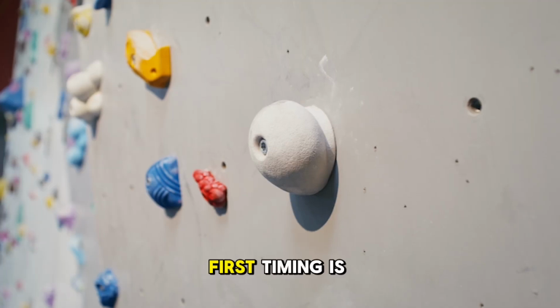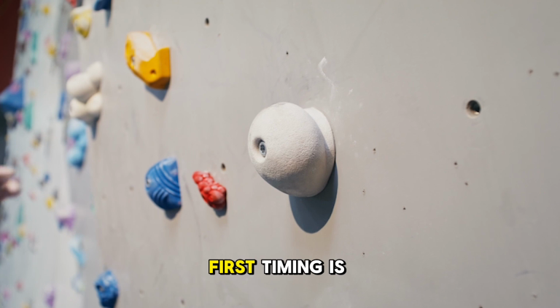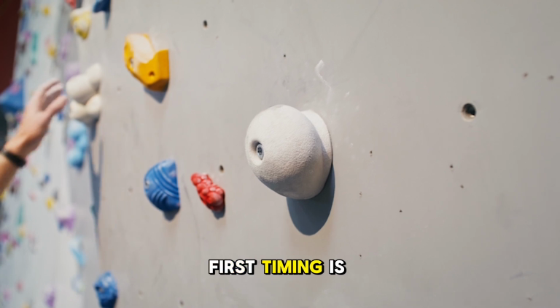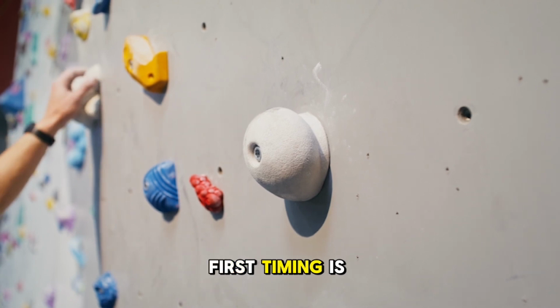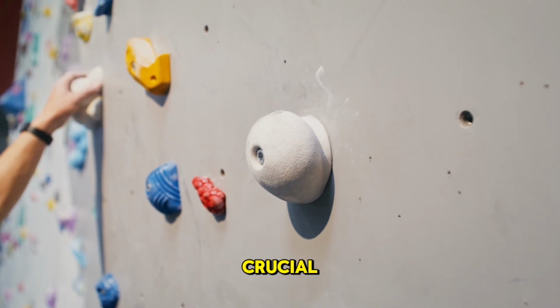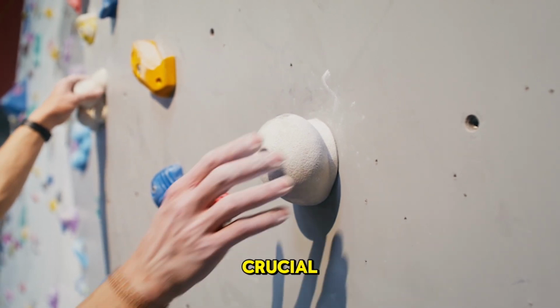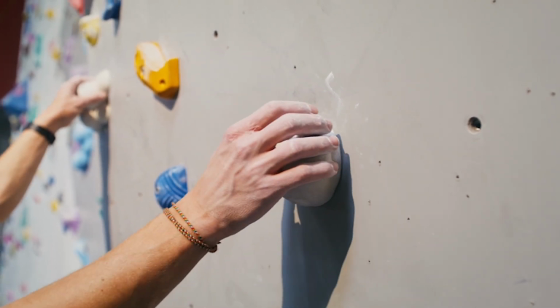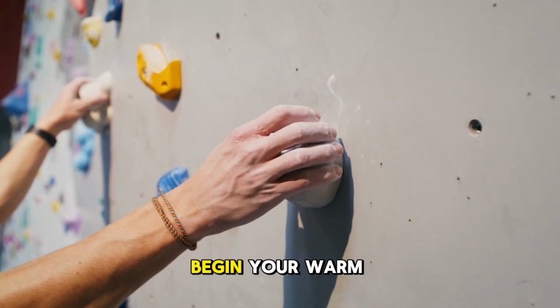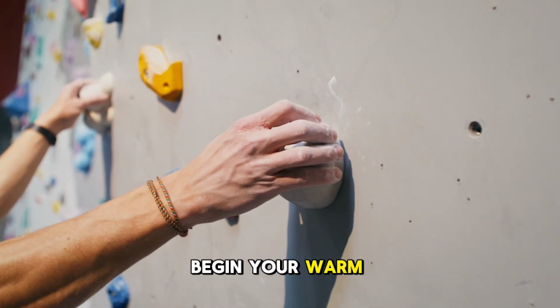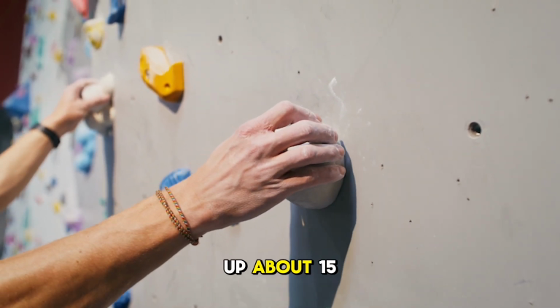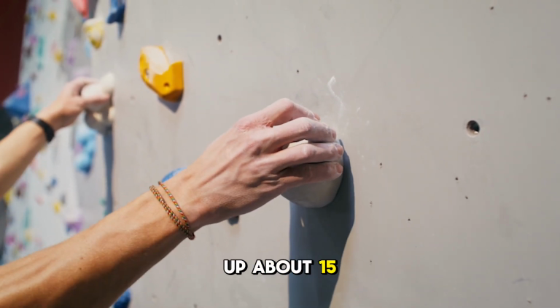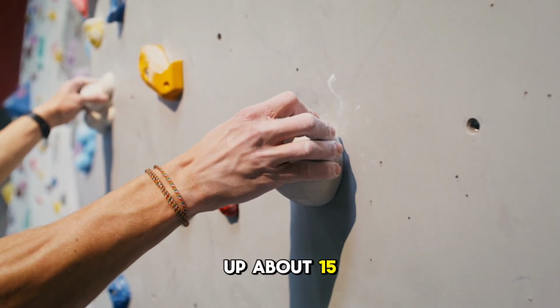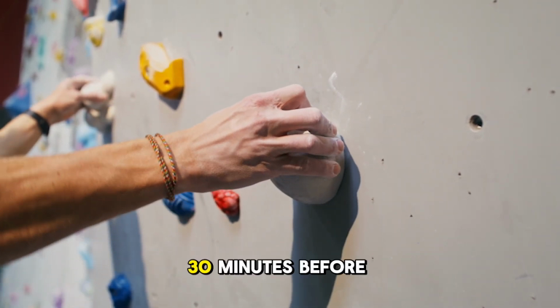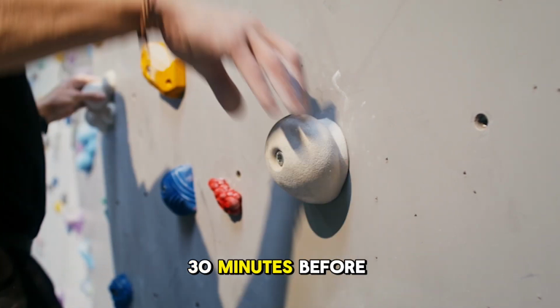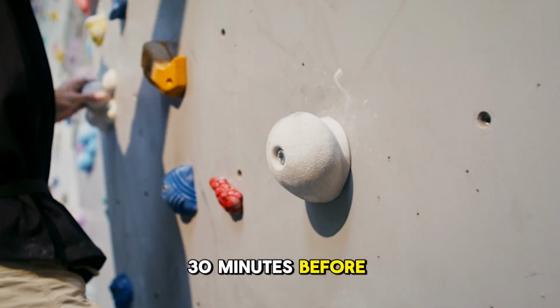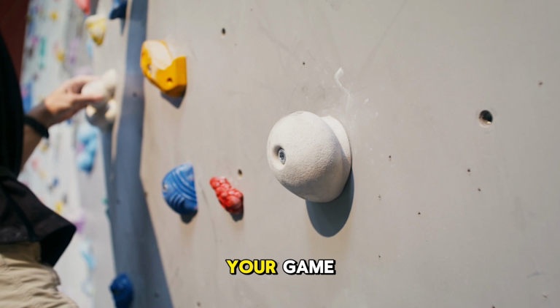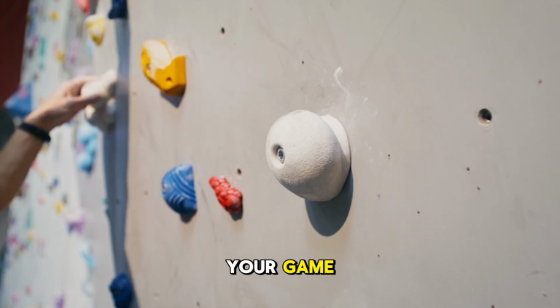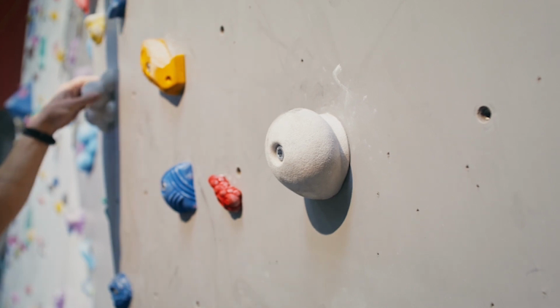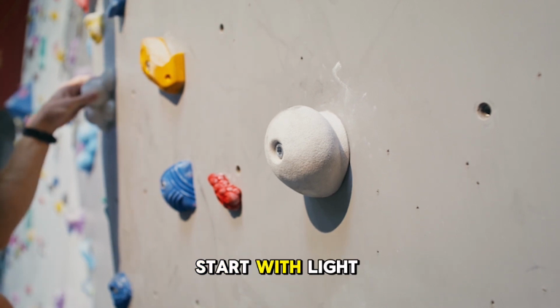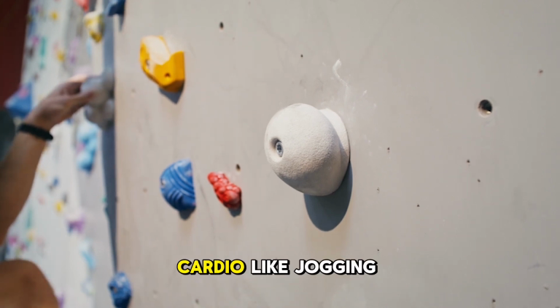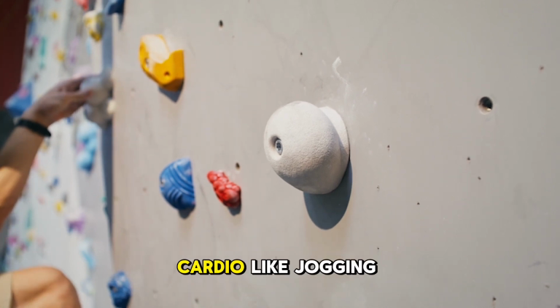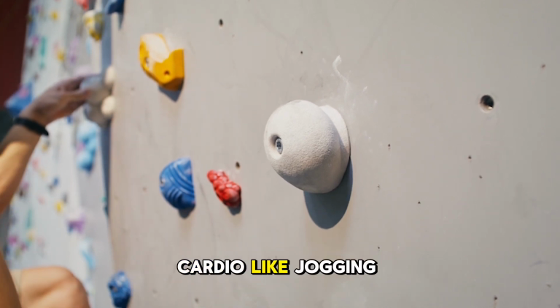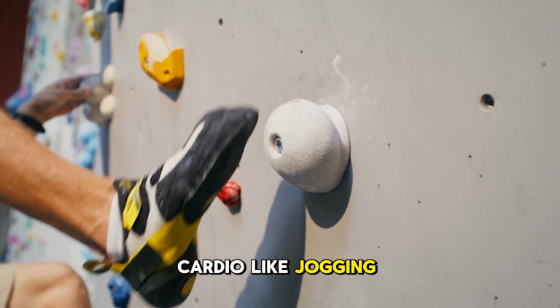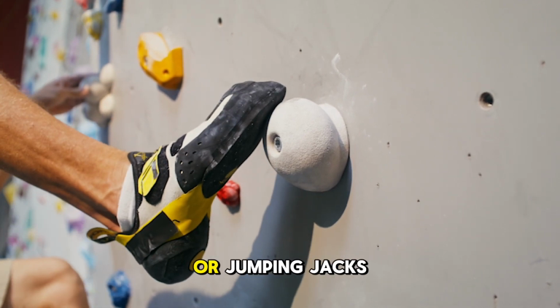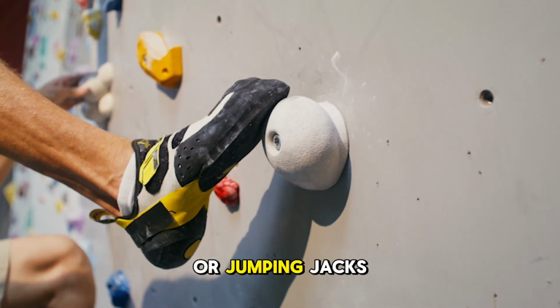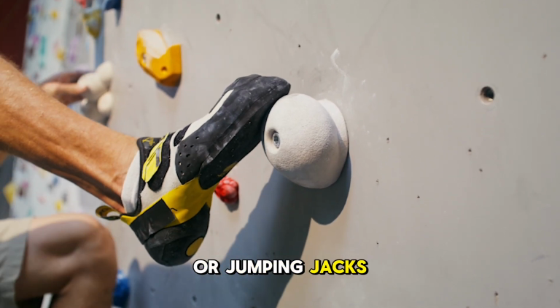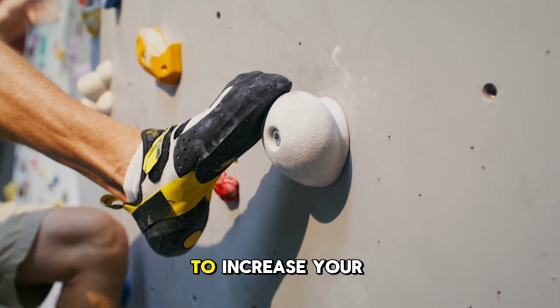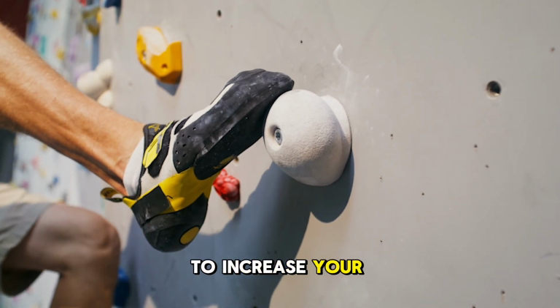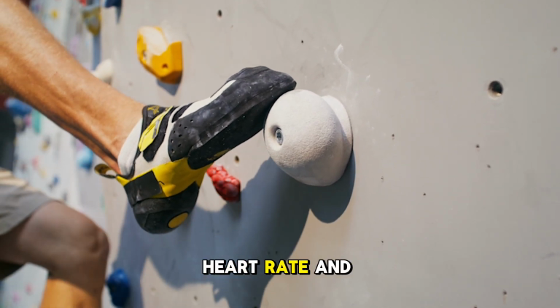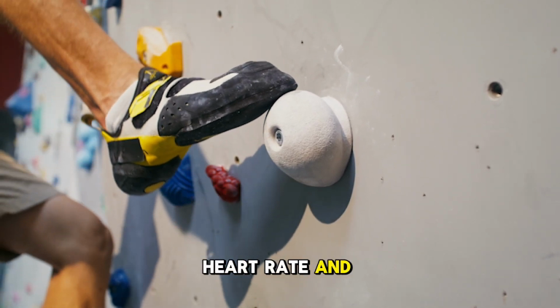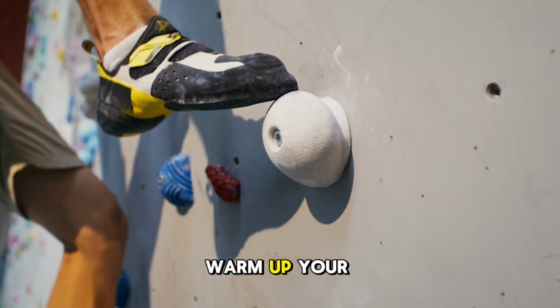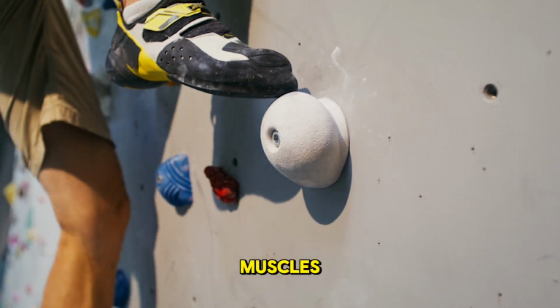First, timing is crucial. Begin your warm-up about 15 to 30 minutes before your game. Start with light cardio, like jogging or jumping jacks, to increase your heart rate and warm up your muscles.